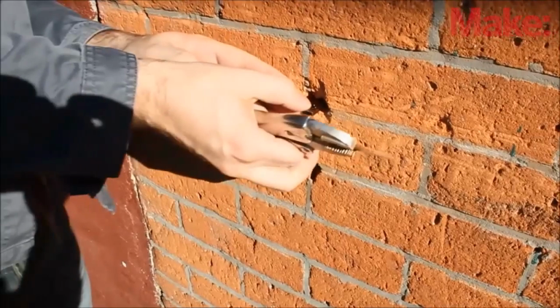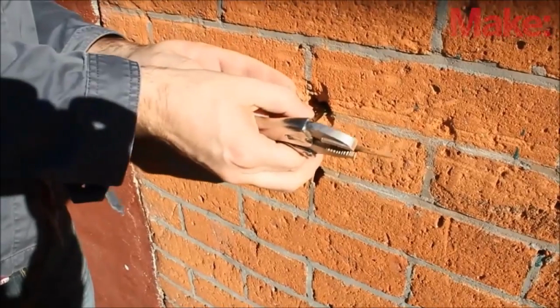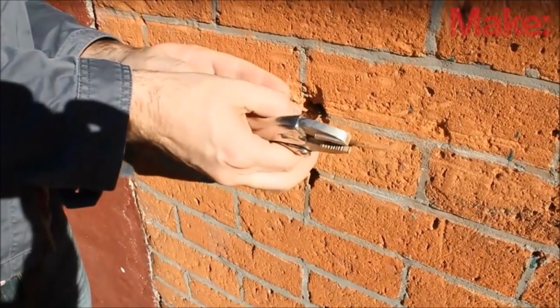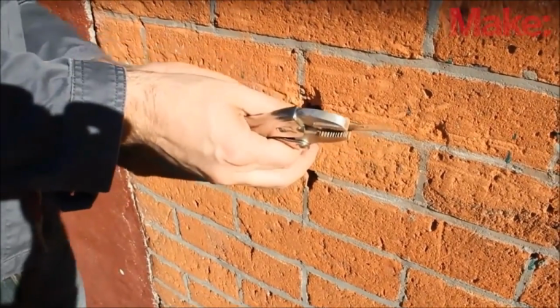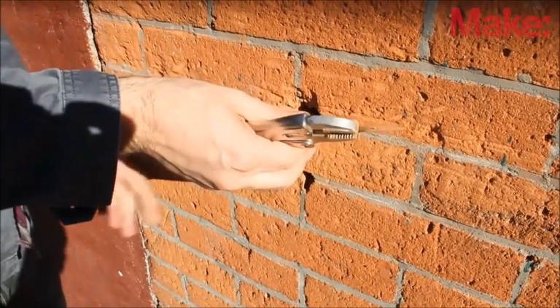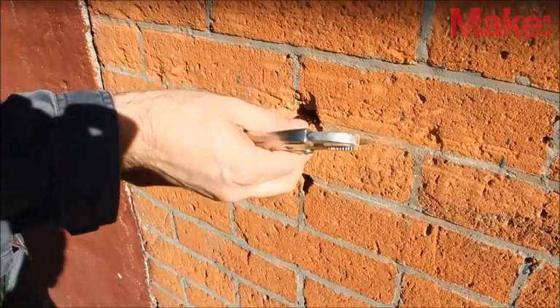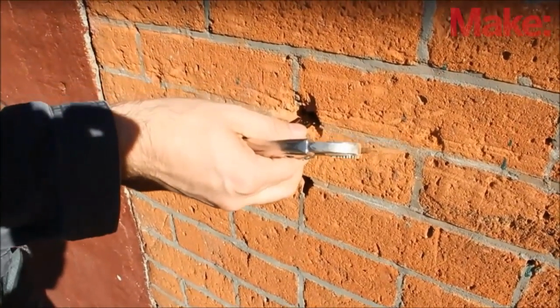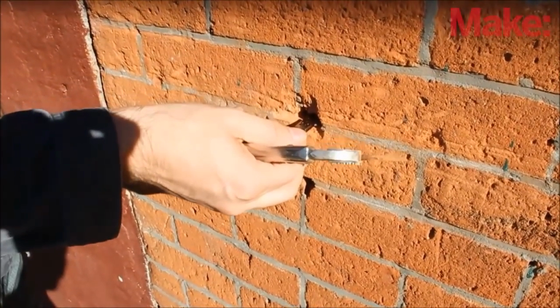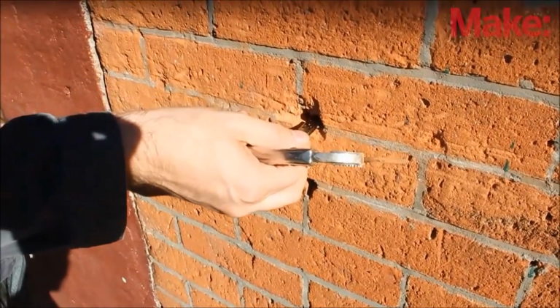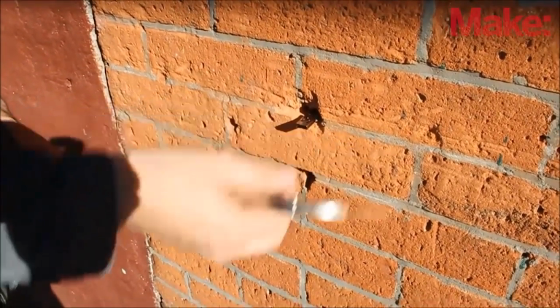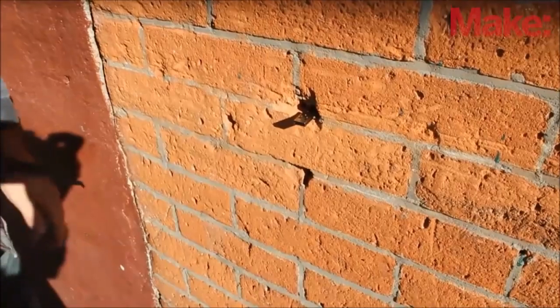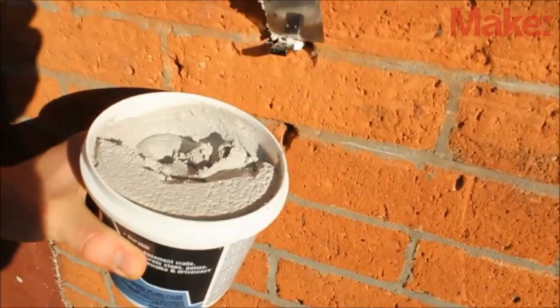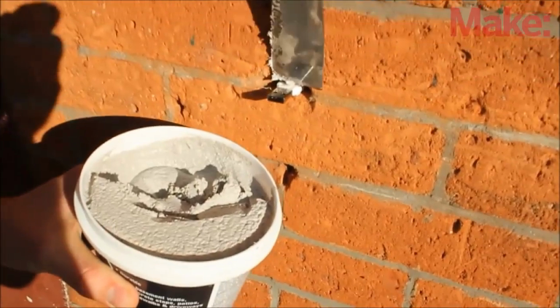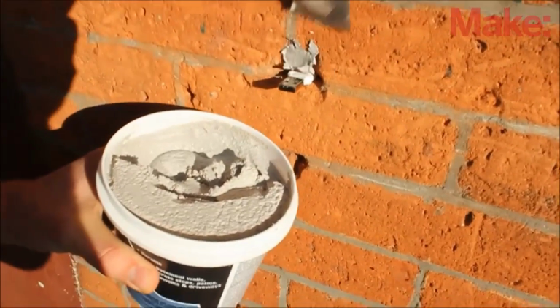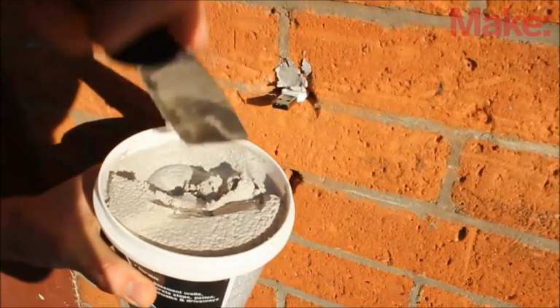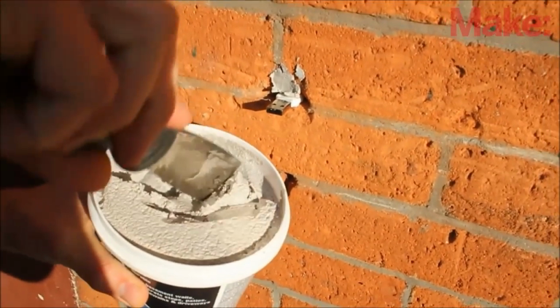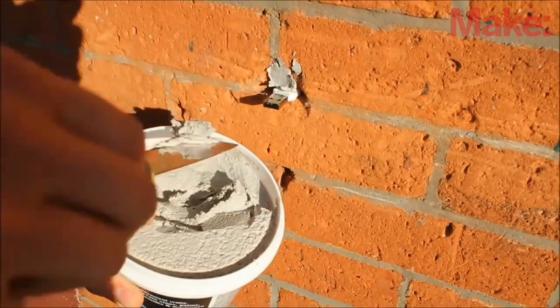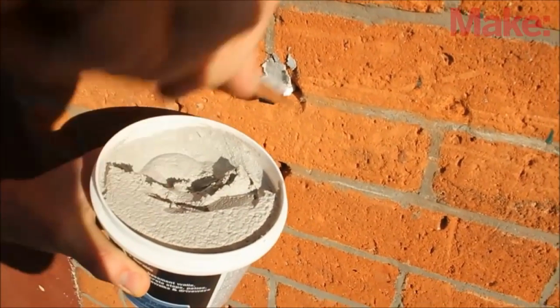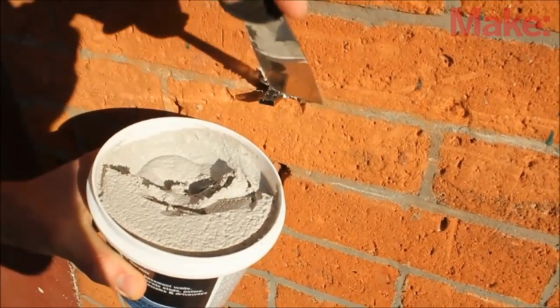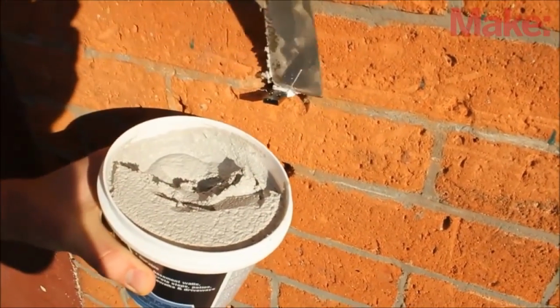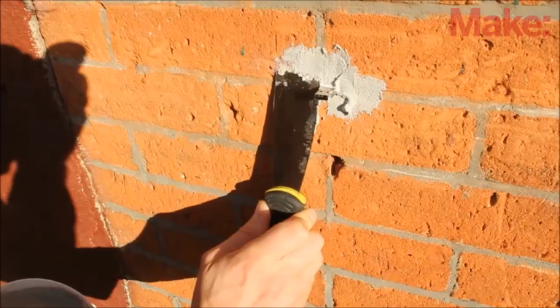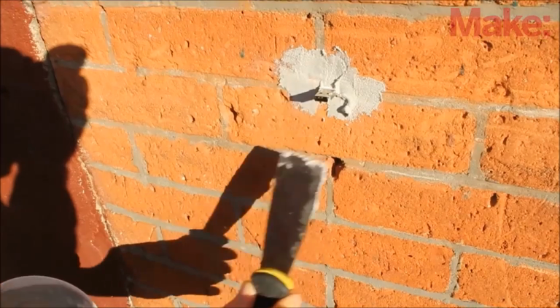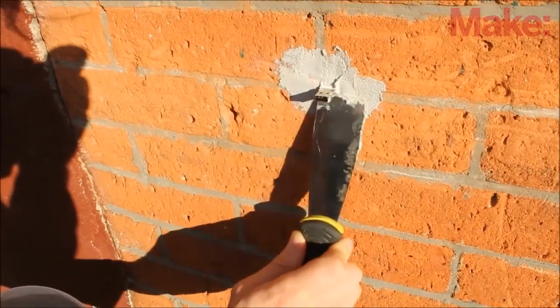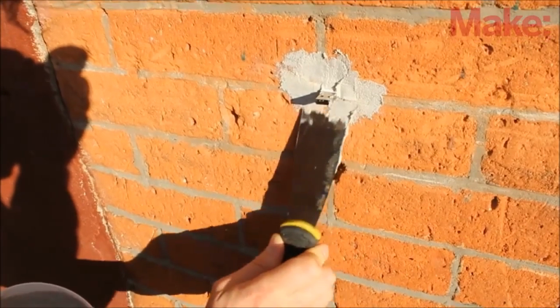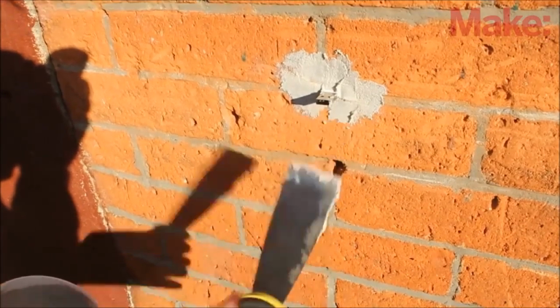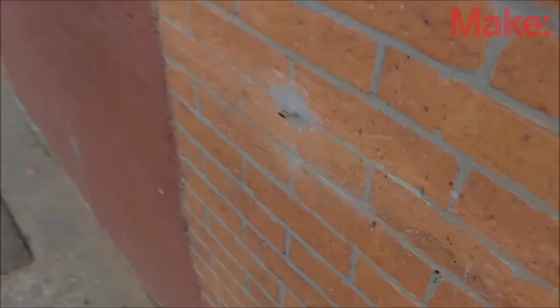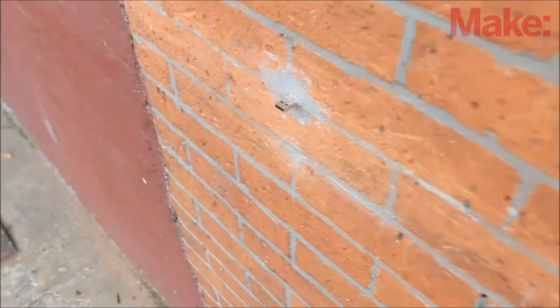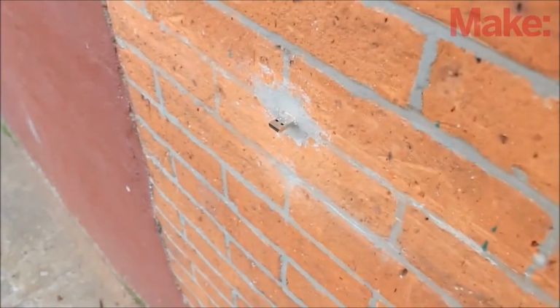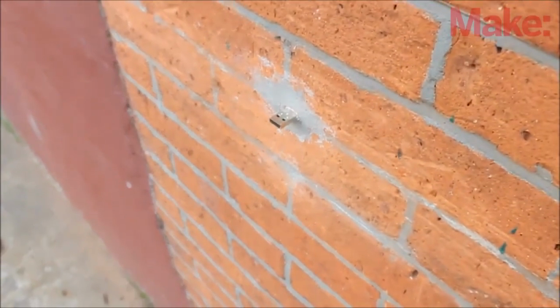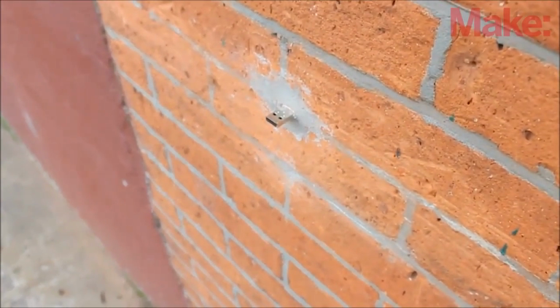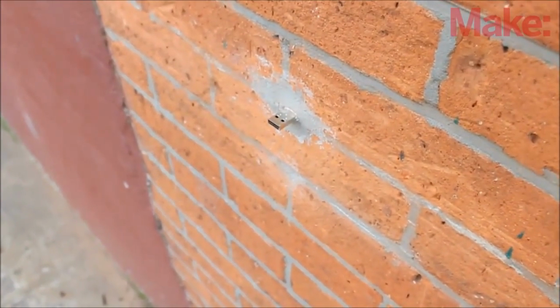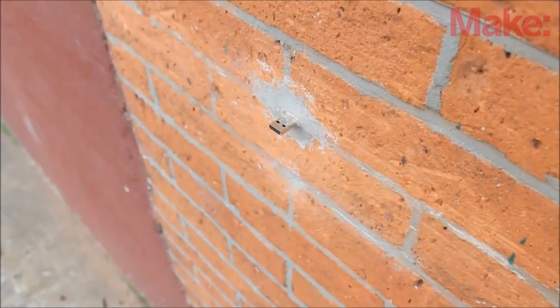Now, find a wall that has a hole in it that's large enough to fit your flash drive. Stick the flash drive into the hole and fill in all the space around it with concrete patch. Once it dries, the dead drop is ready to use.